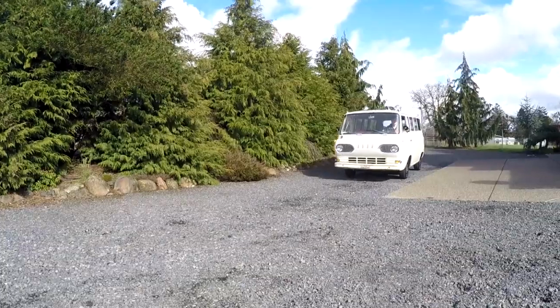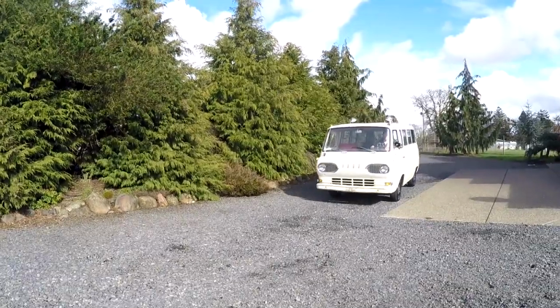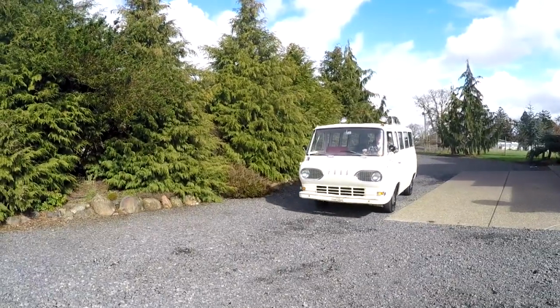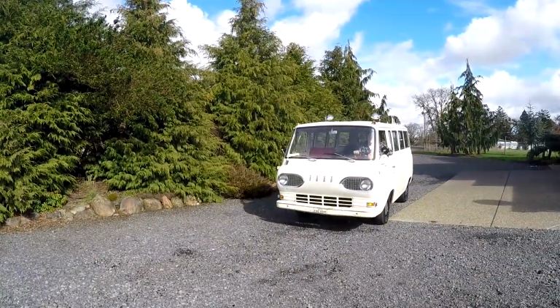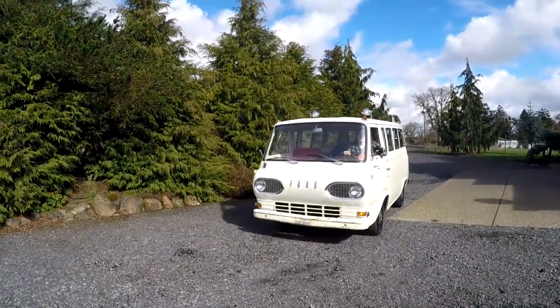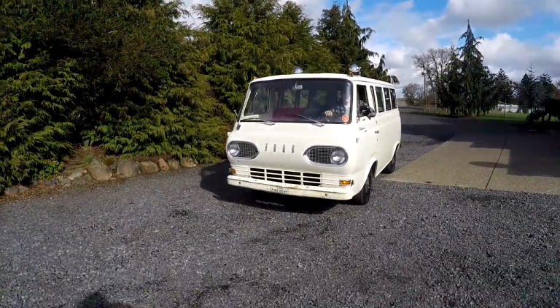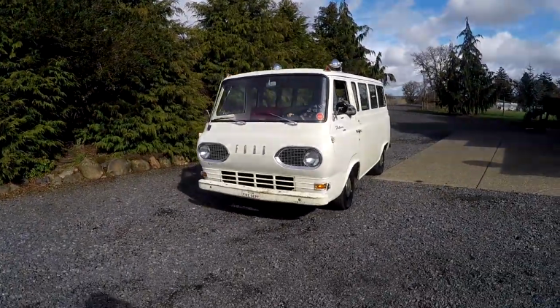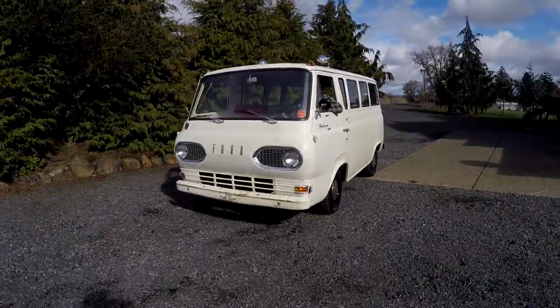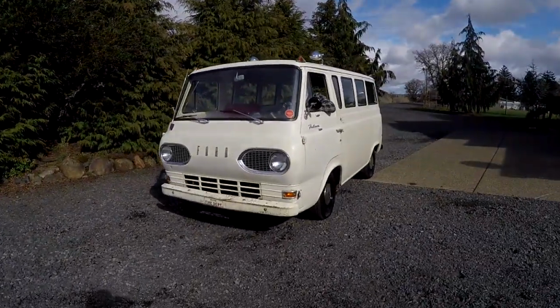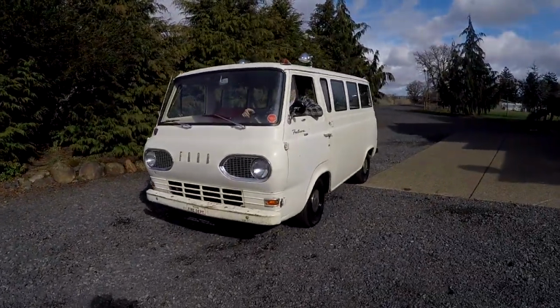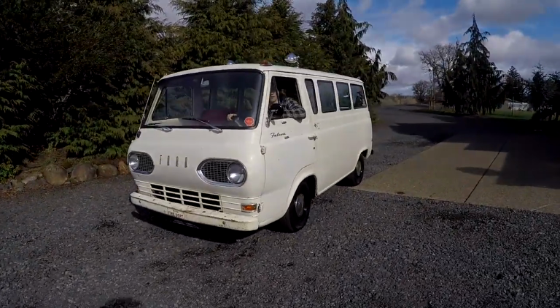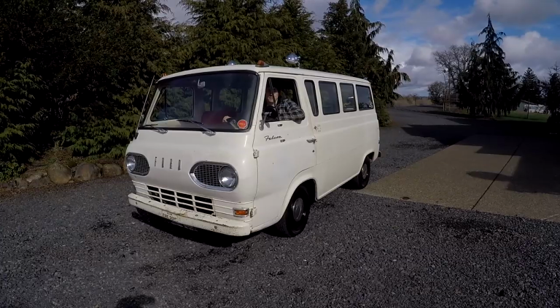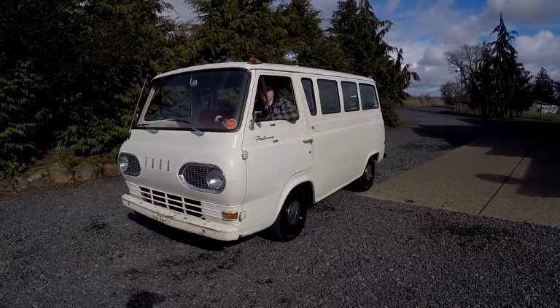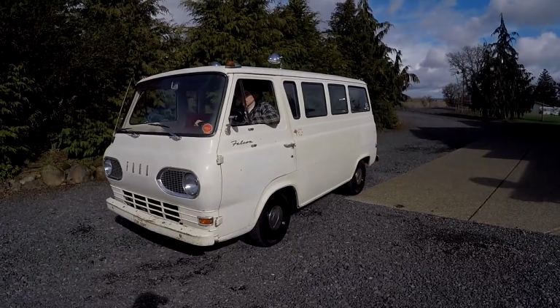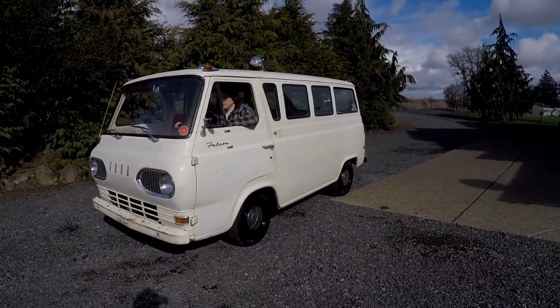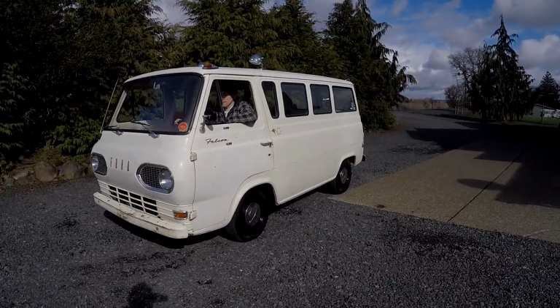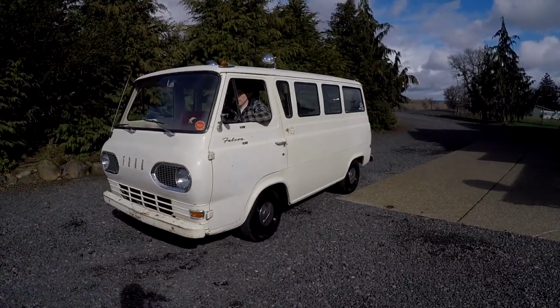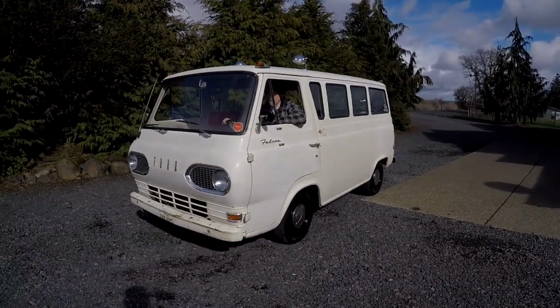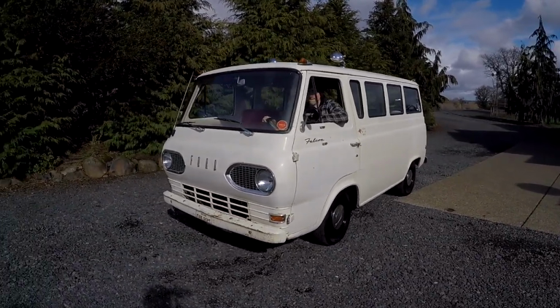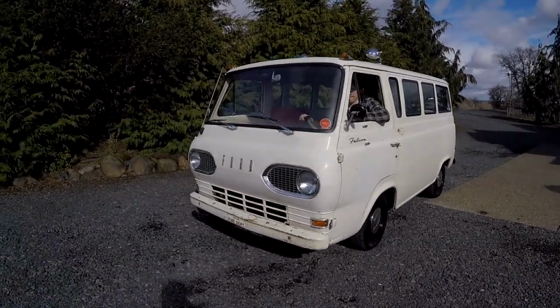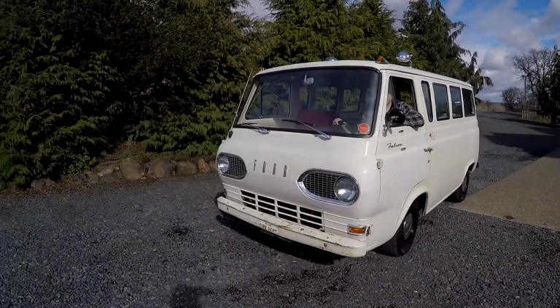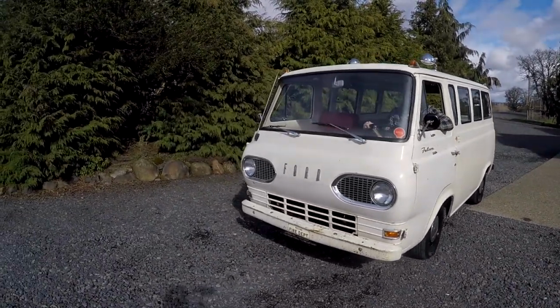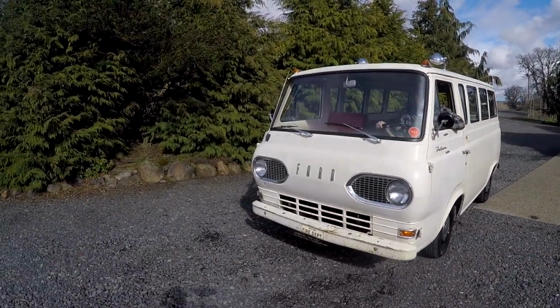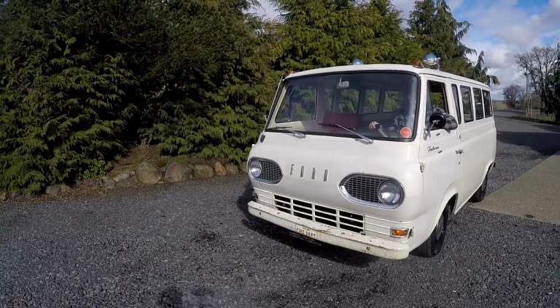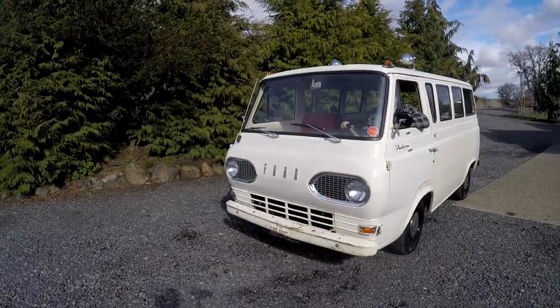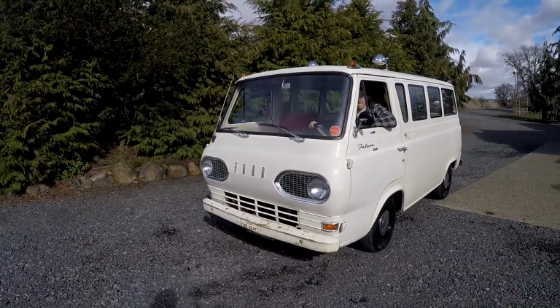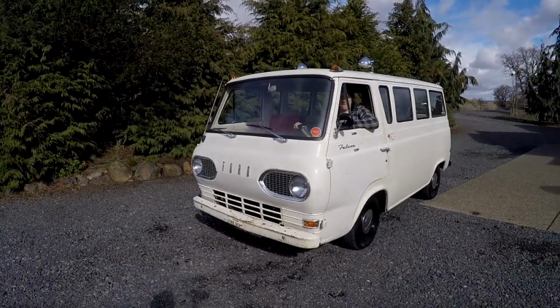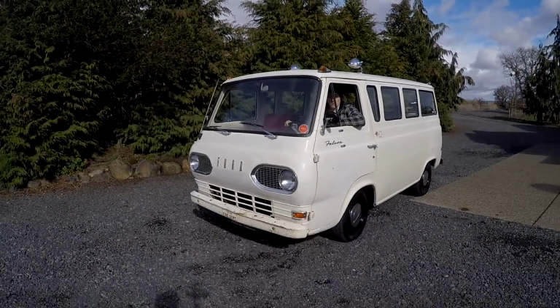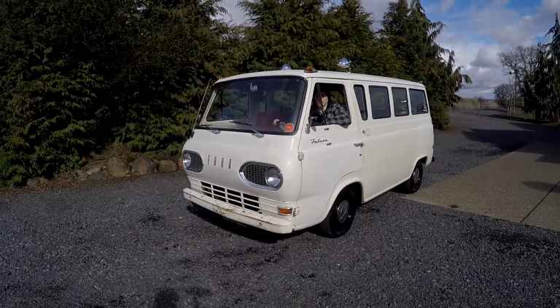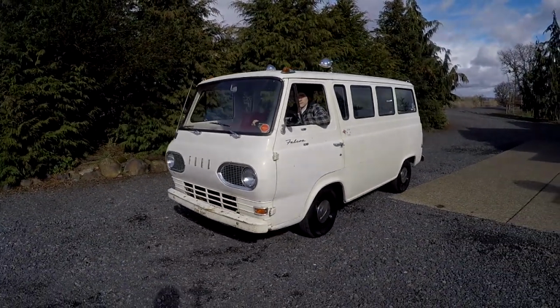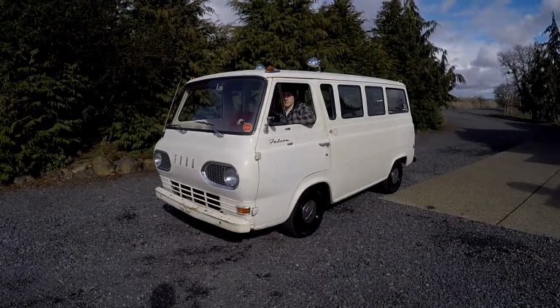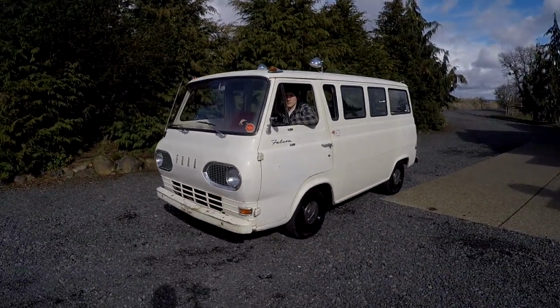Hey, it's Jason with Deadworks. Got something pretty cool today. It's a 1965 Ford Falcon Club Van. In 1966, they started calling it the Econoline, but this is the last year of the Falcon name, I believe.